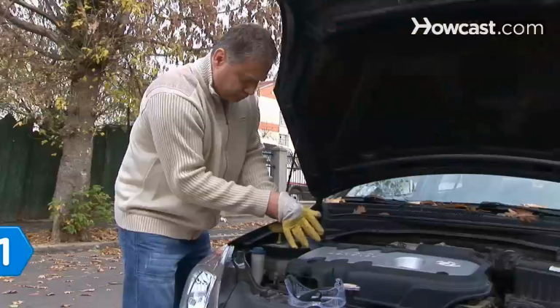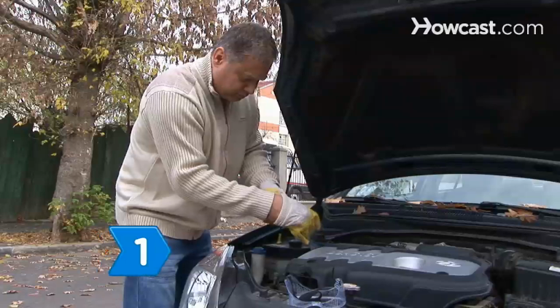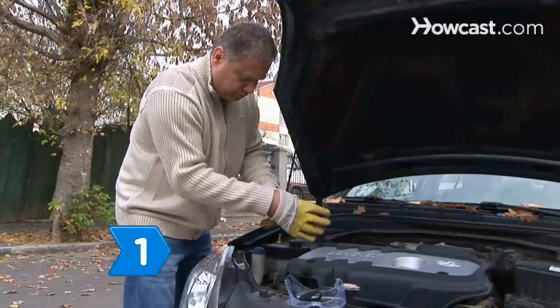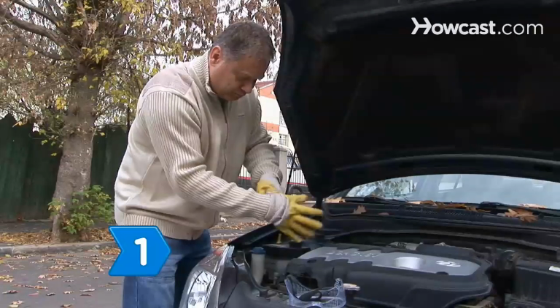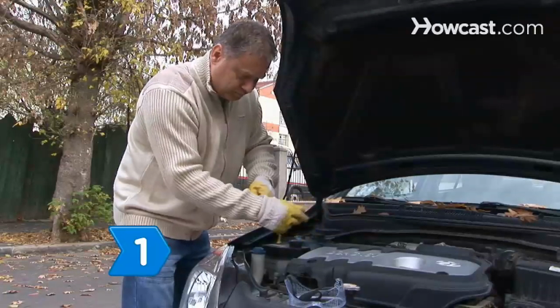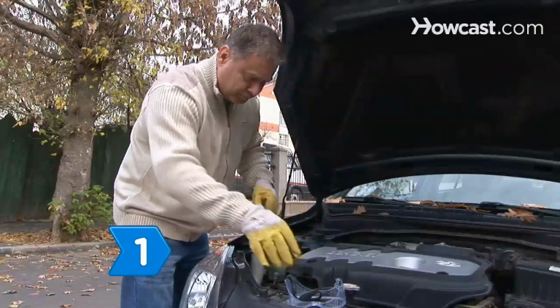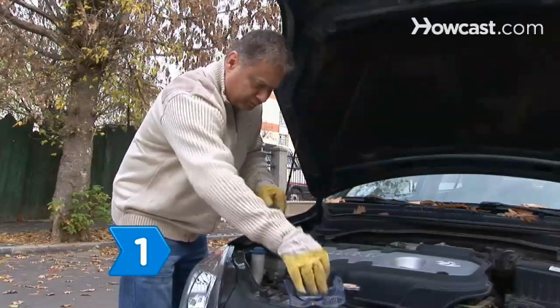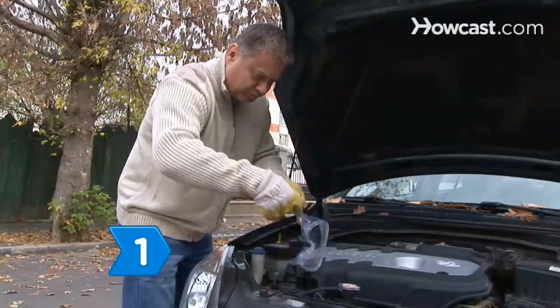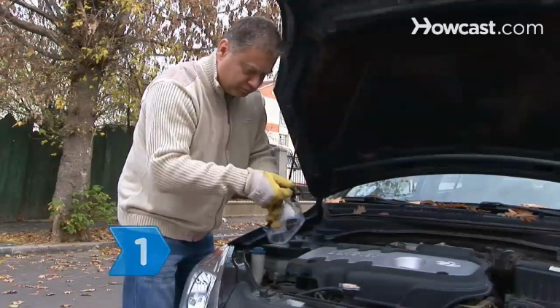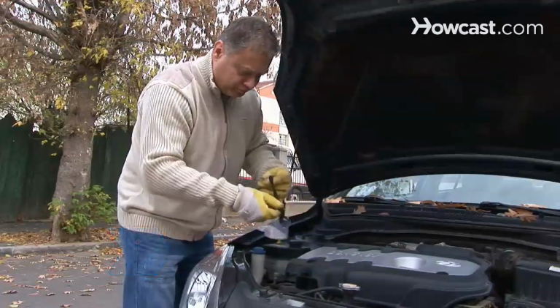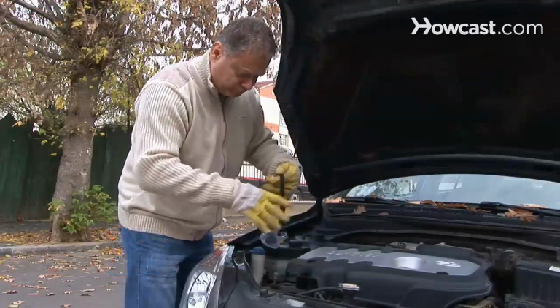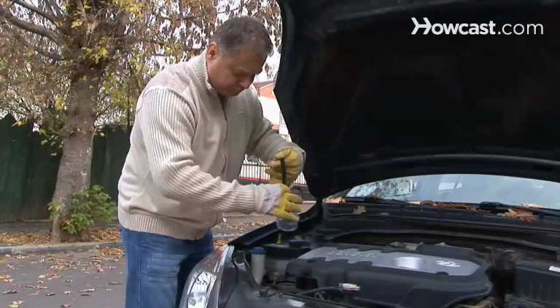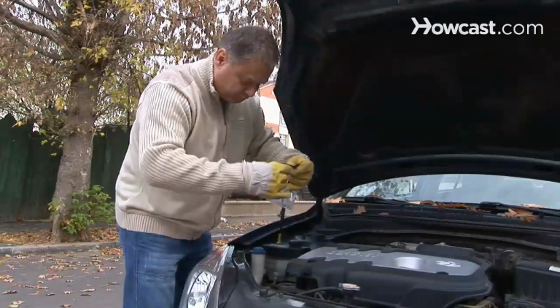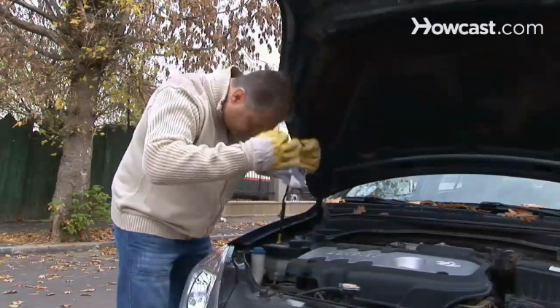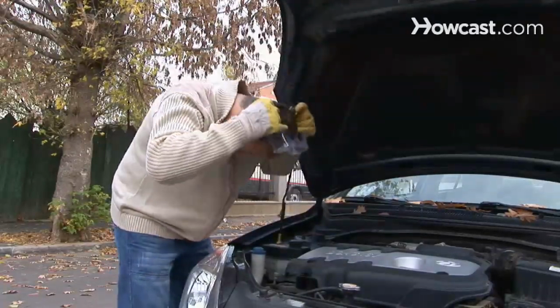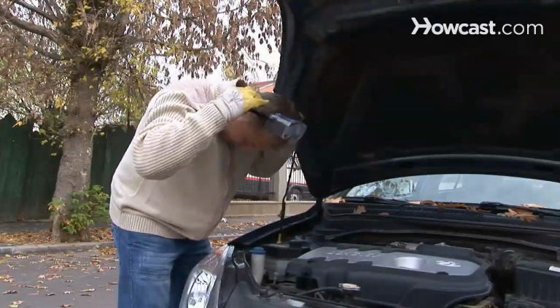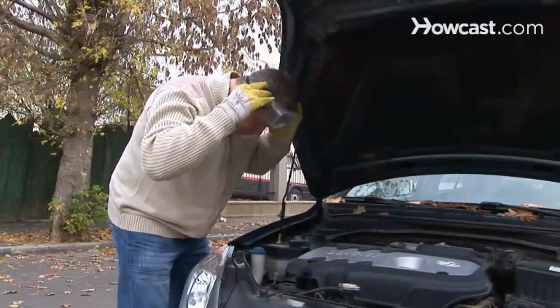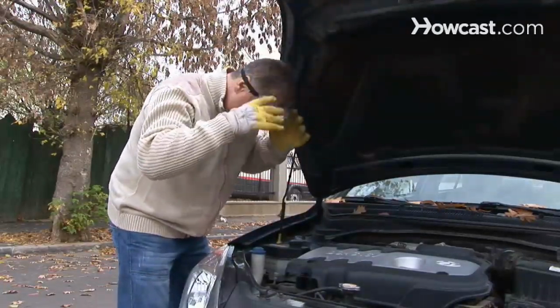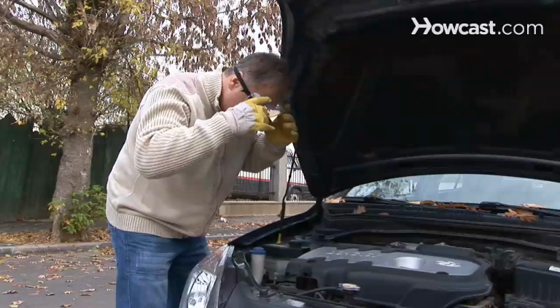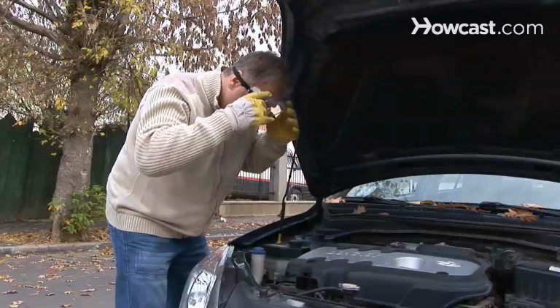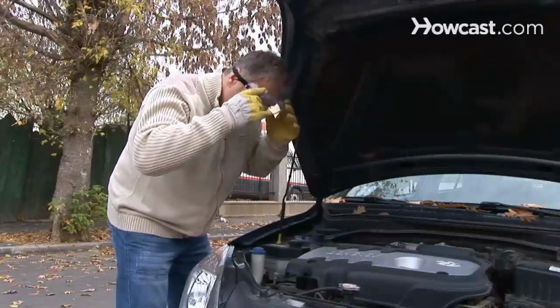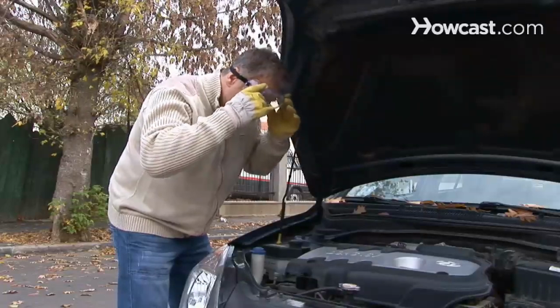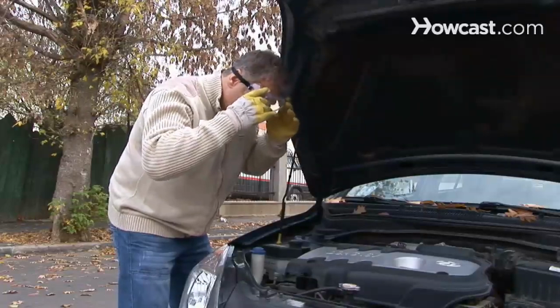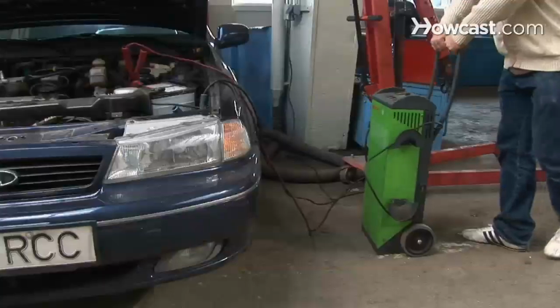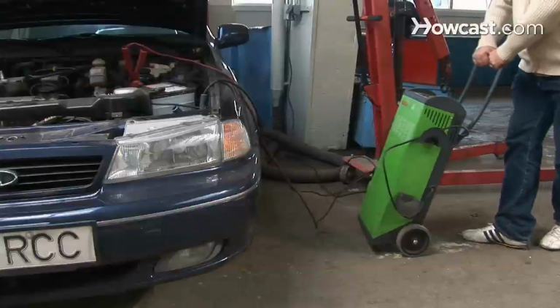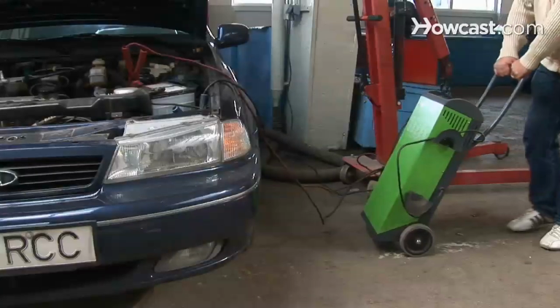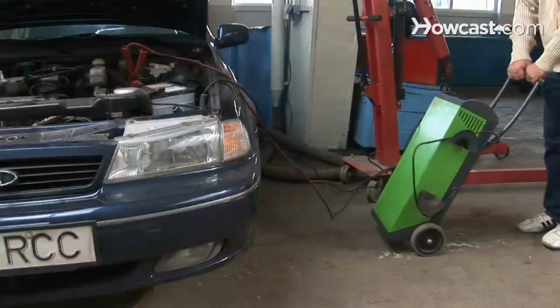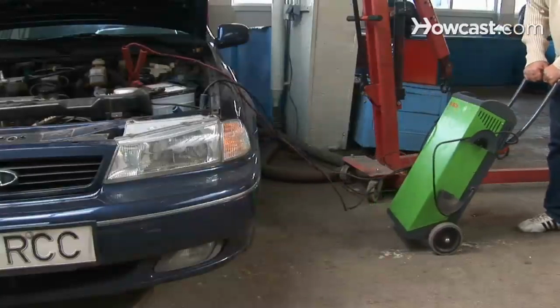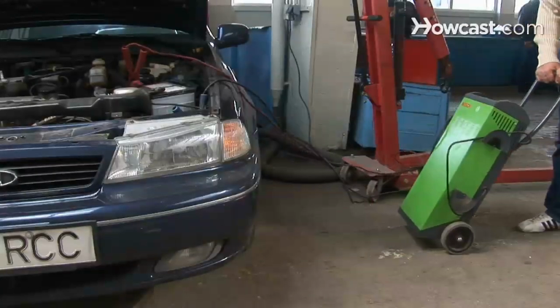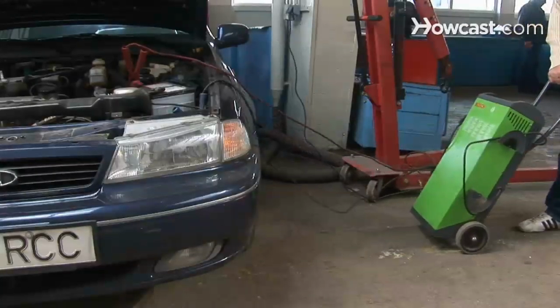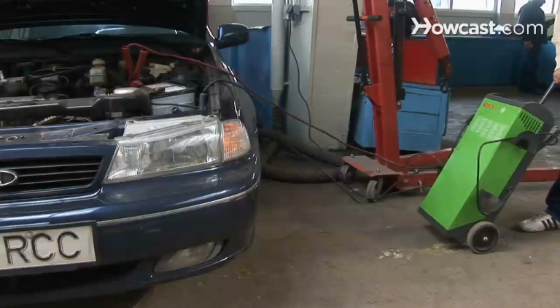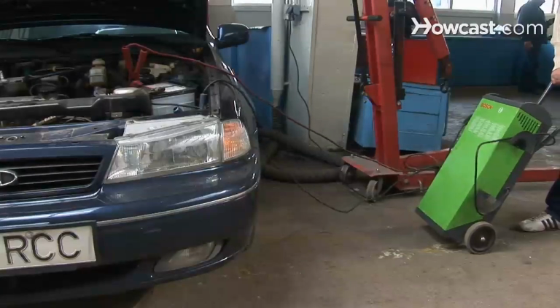Step 1. Wear protective clothing and eye protection. Remove any jewelry, never put your face near the battery, and keep the charger as far away from the battery as the cables permit.